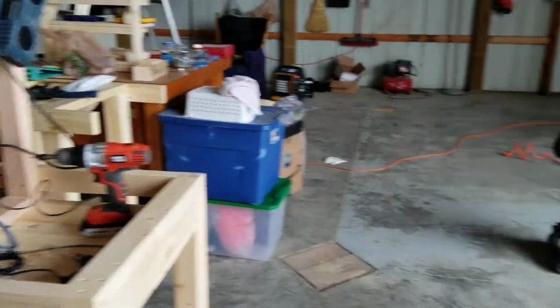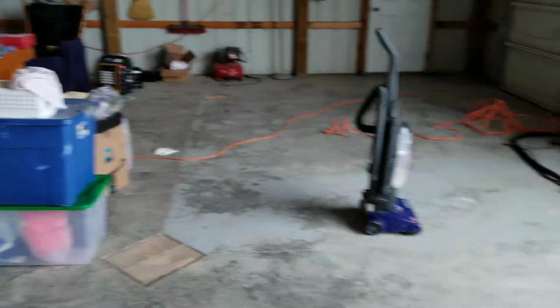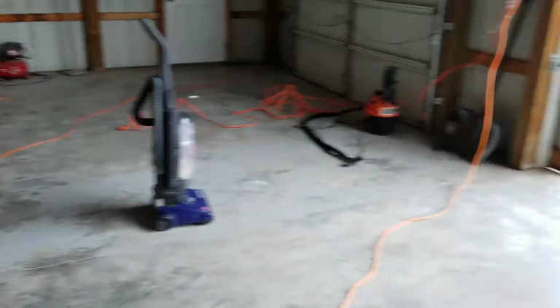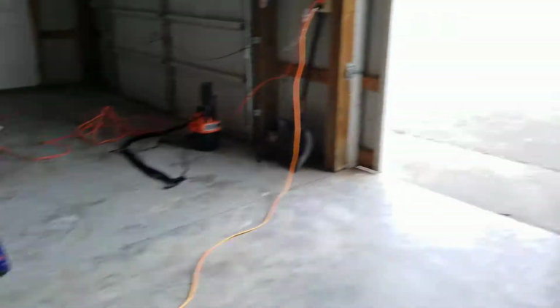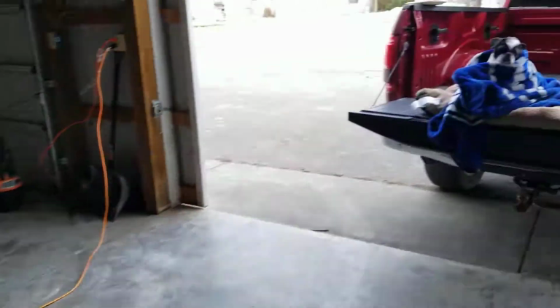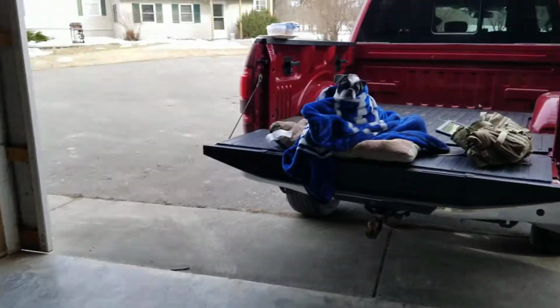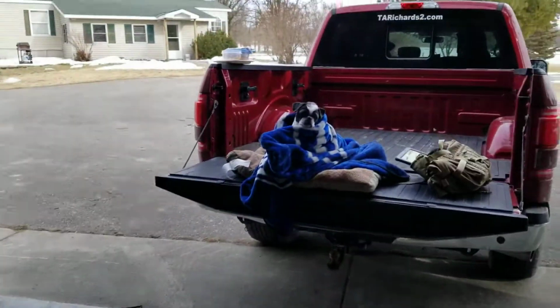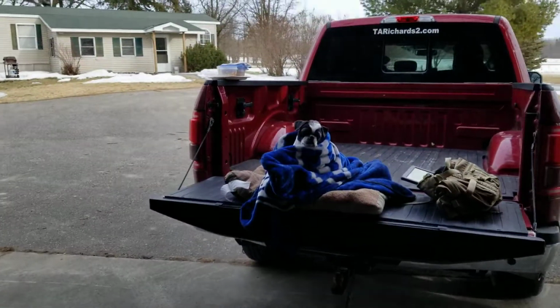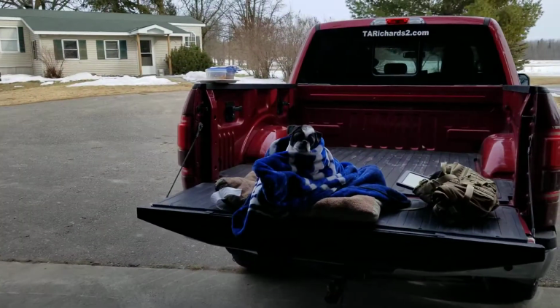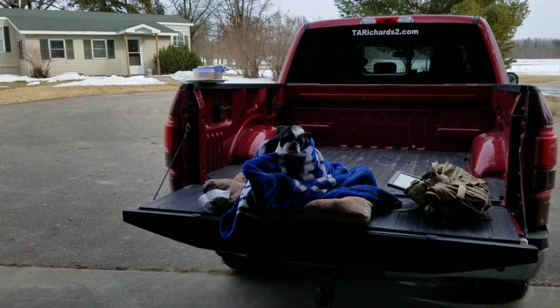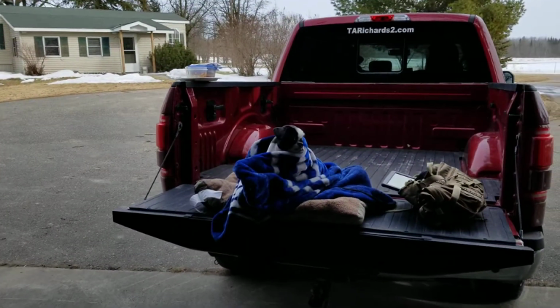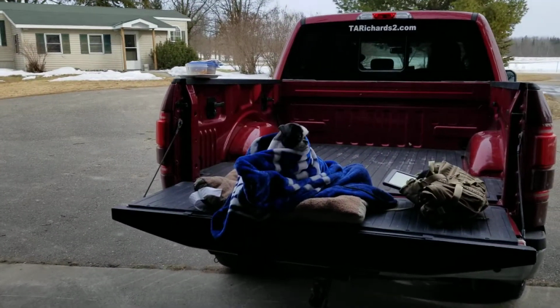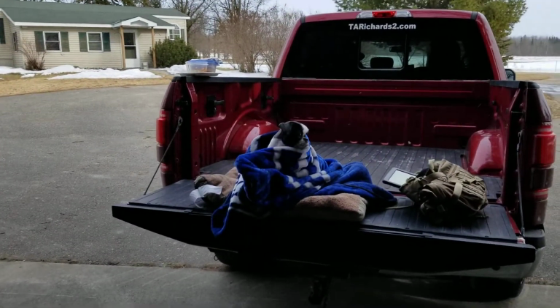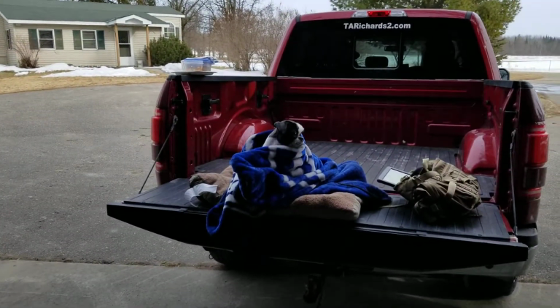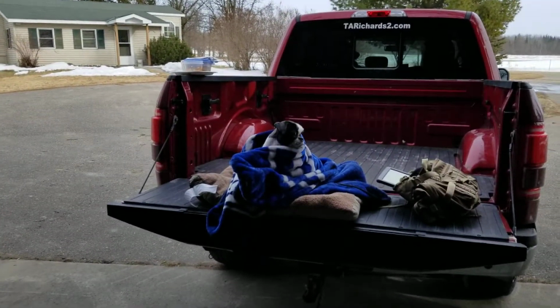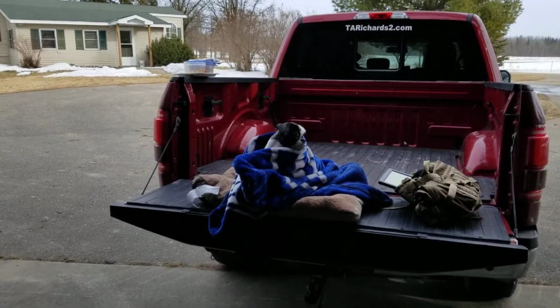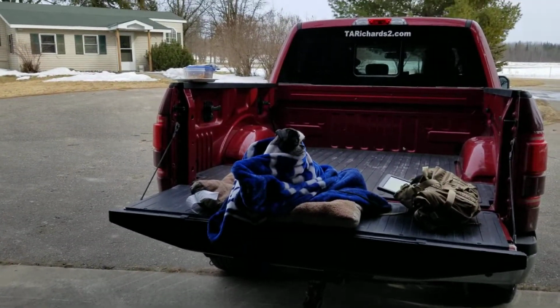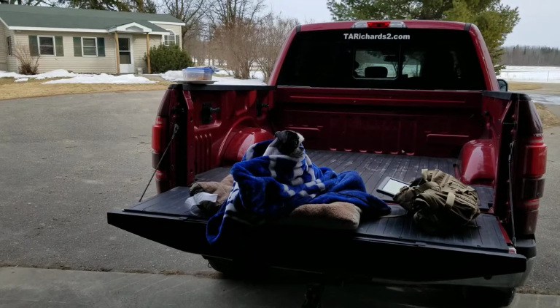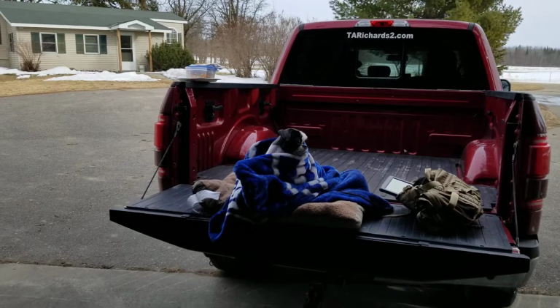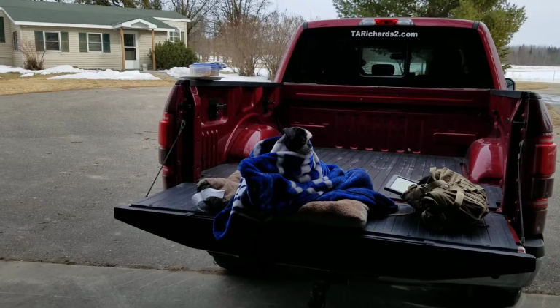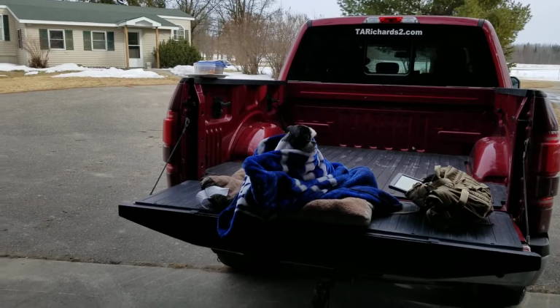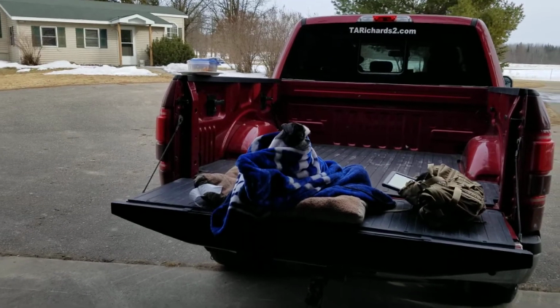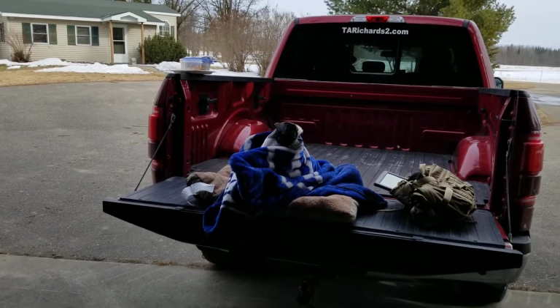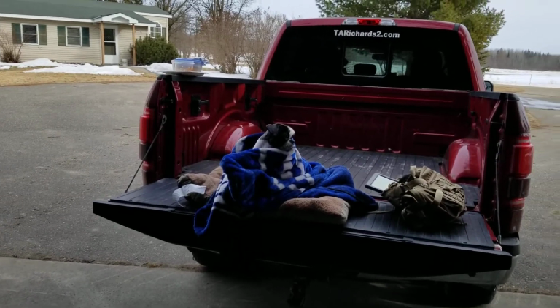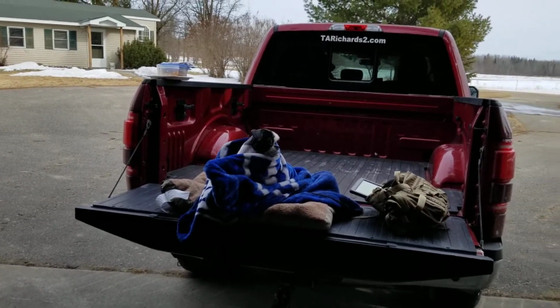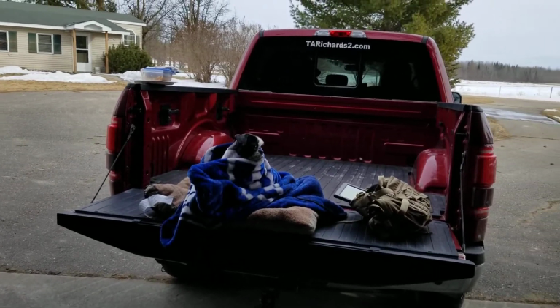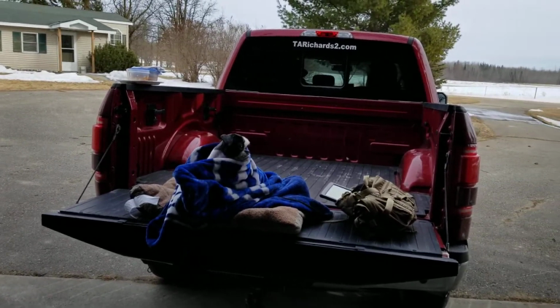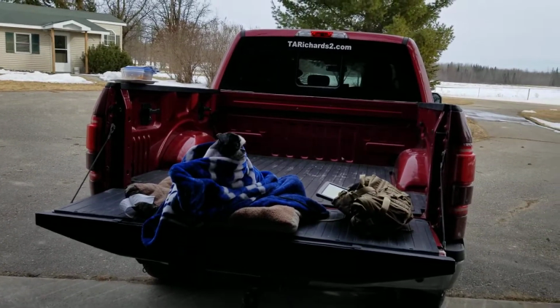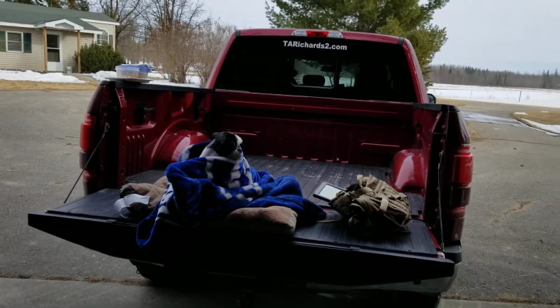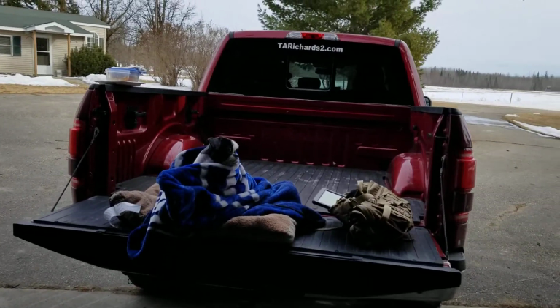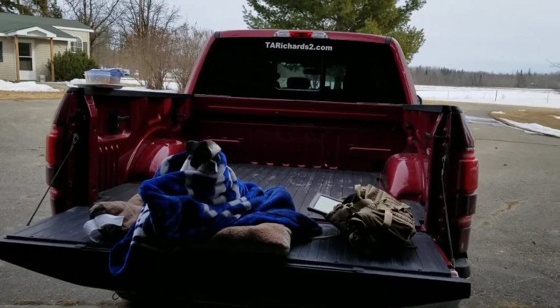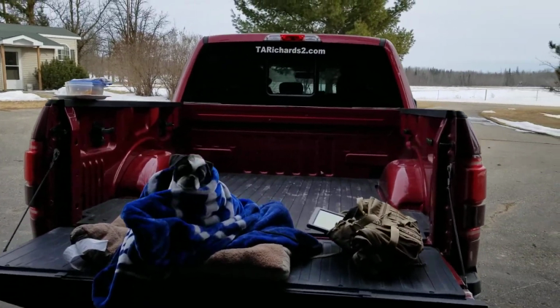You don't believe me it's cold? Look at my dog — back of my truck, freezing. What are you looking at over there? Are the turkeys over there?